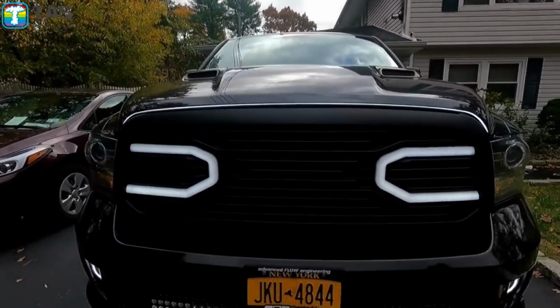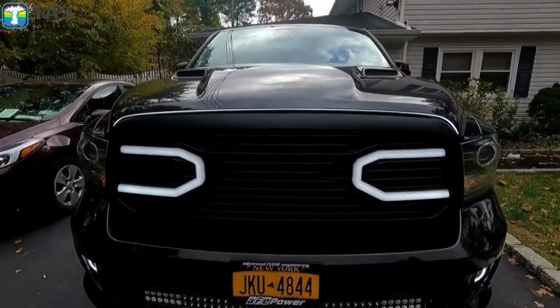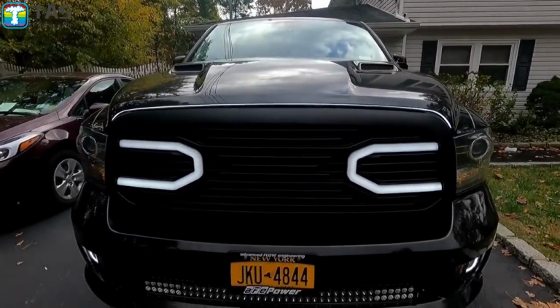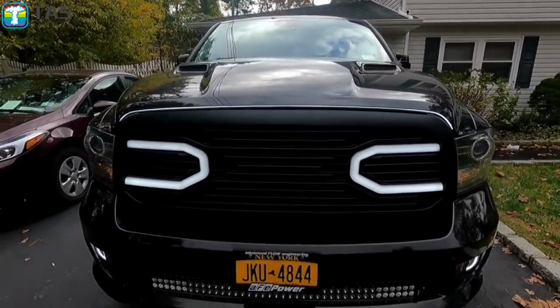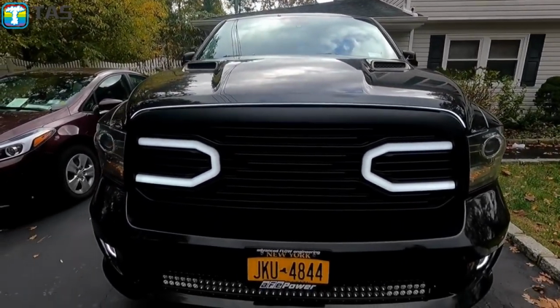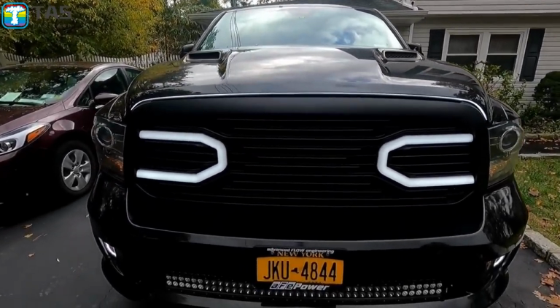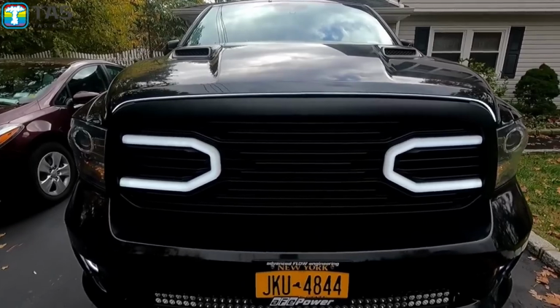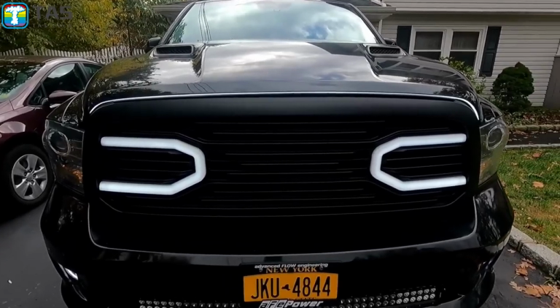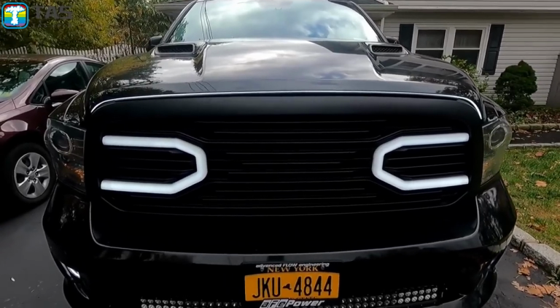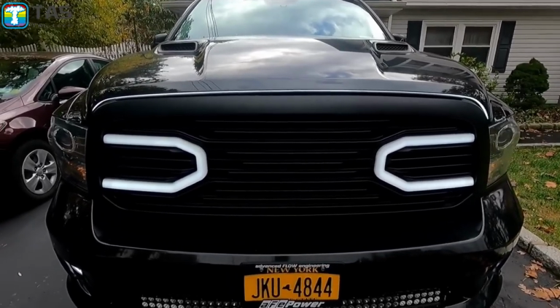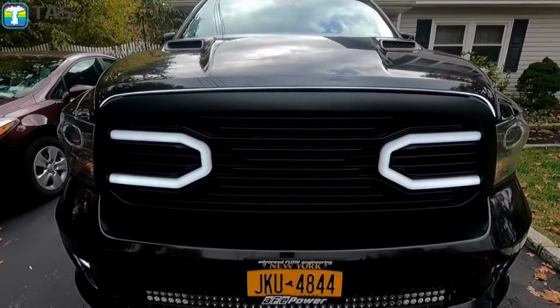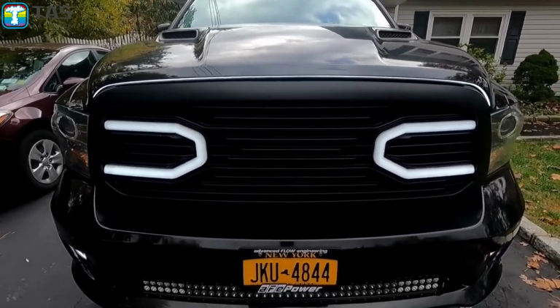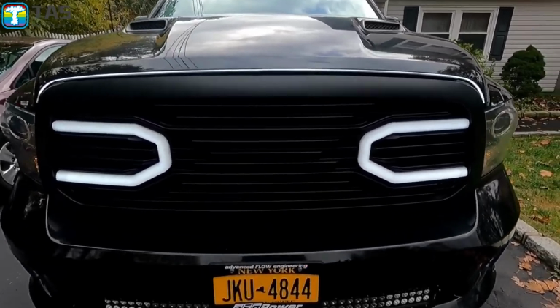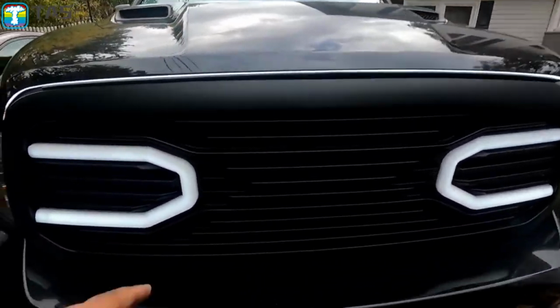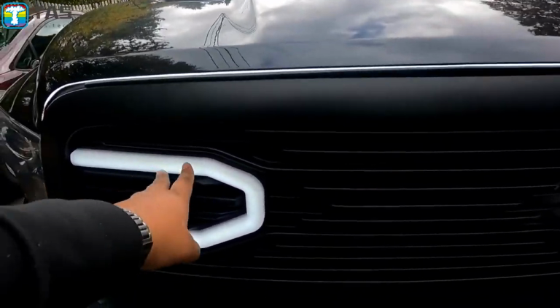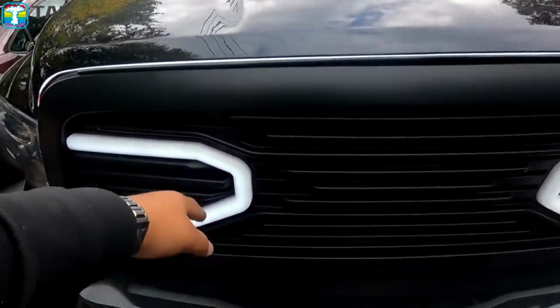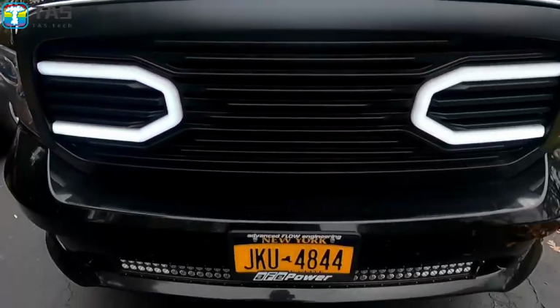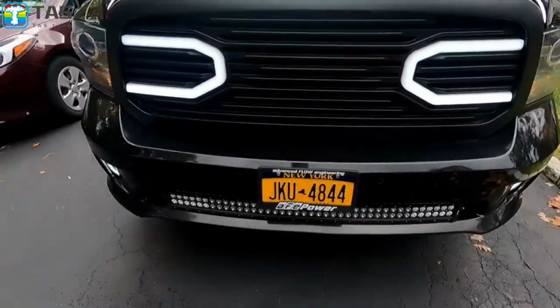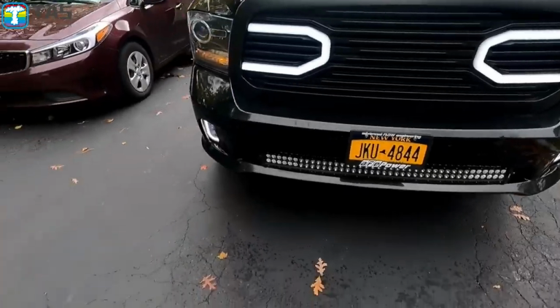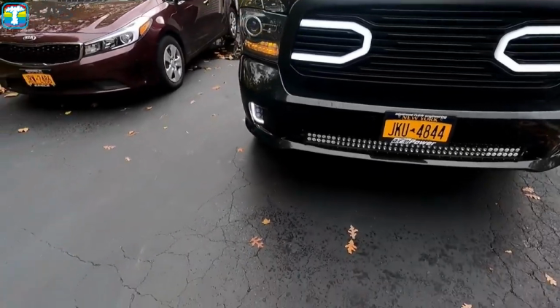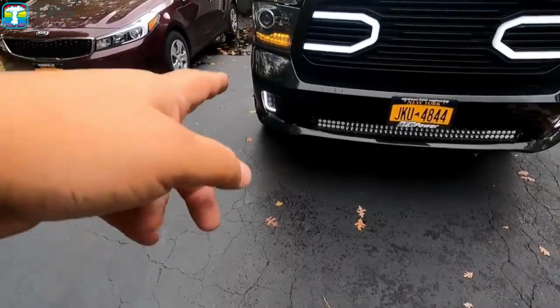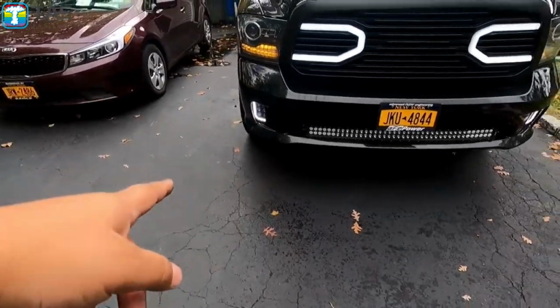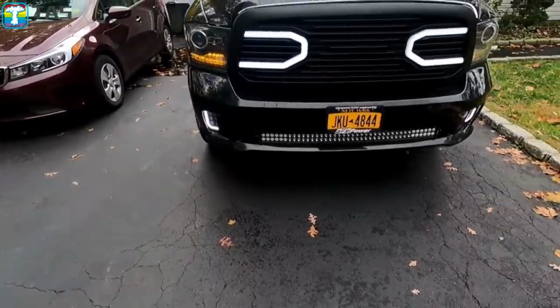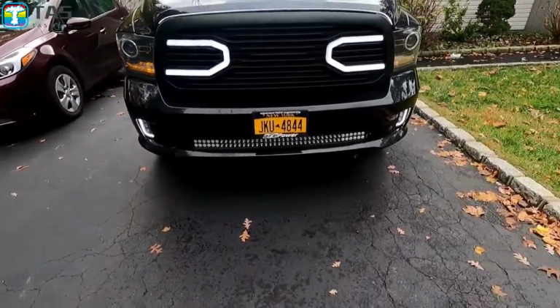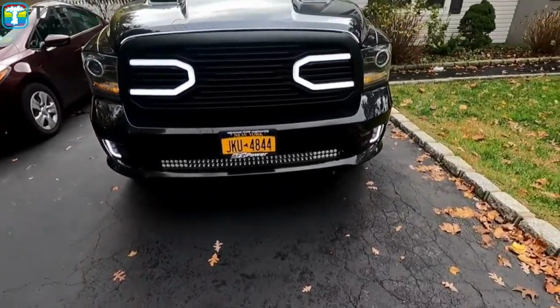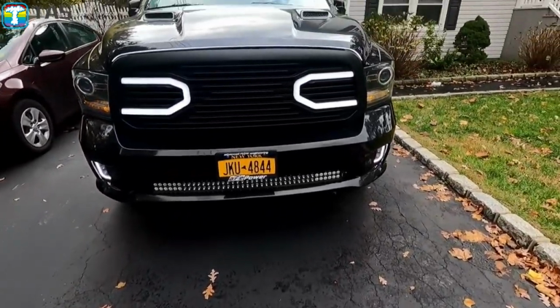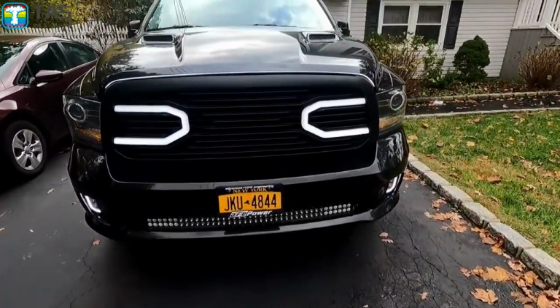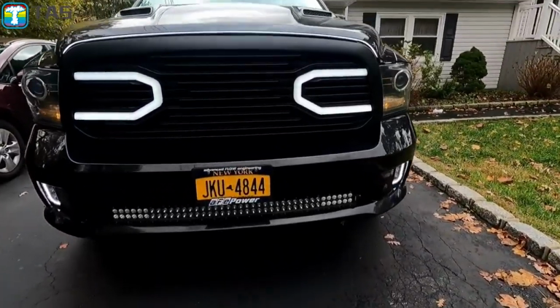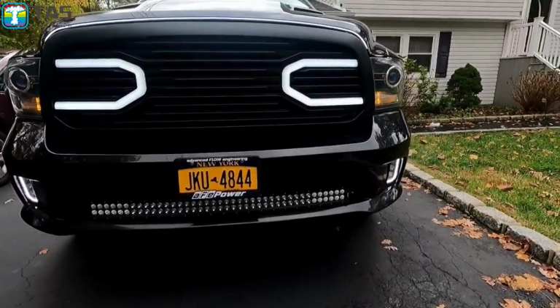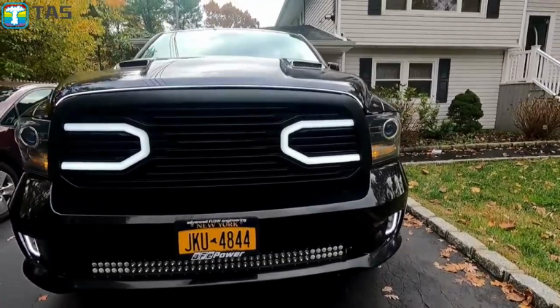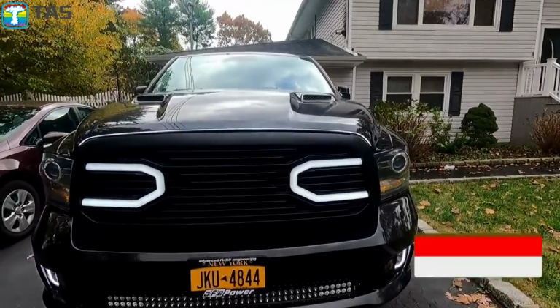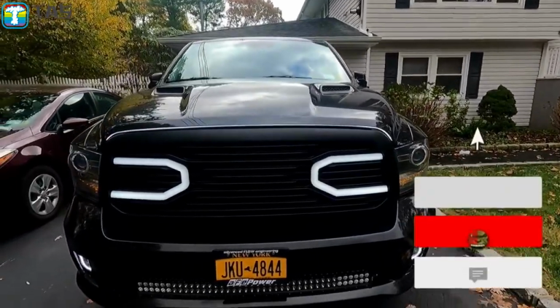Looks so good. Tonight it'll probably look a lot better at night as well, along with my grill lights. Got my running lights and my fog lights down there, and you can't get better than that. Looks freaking fantastic.